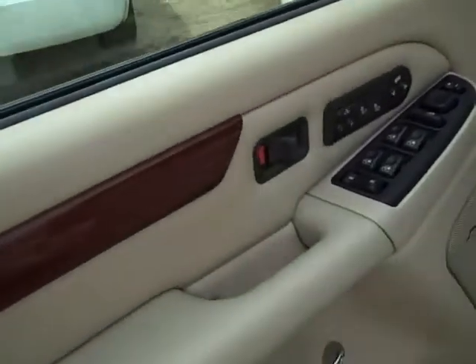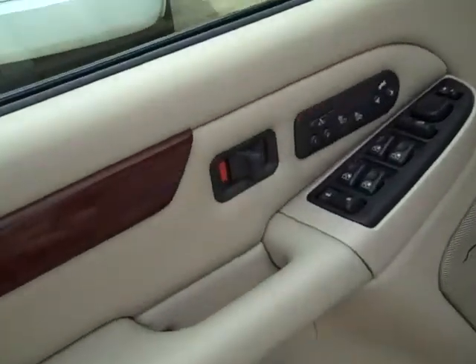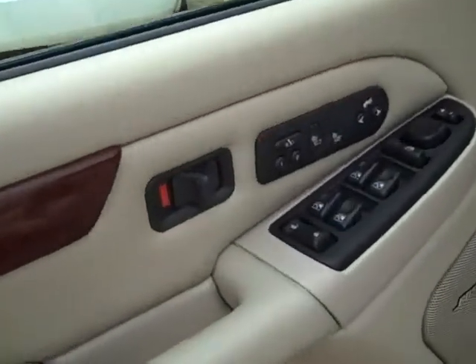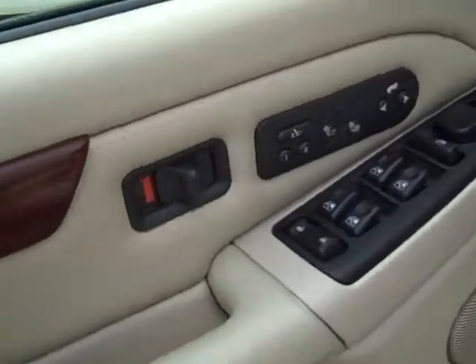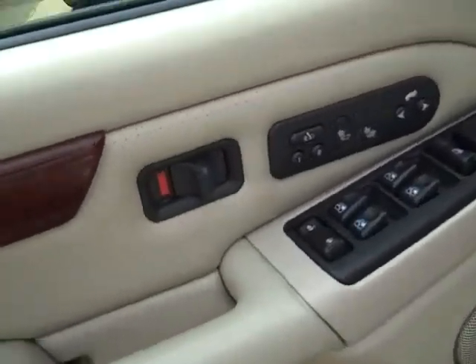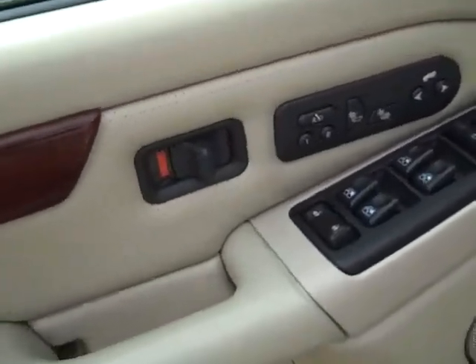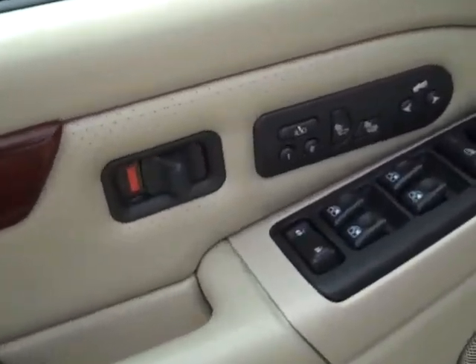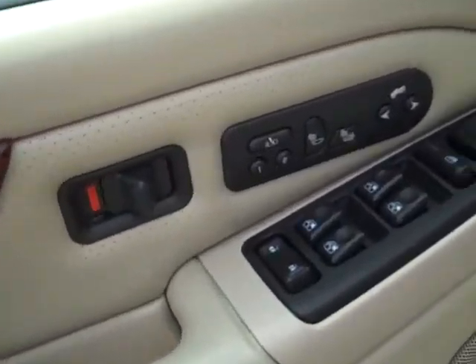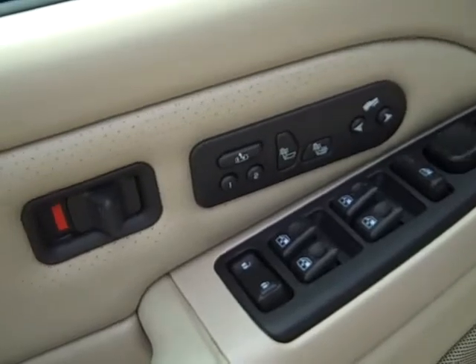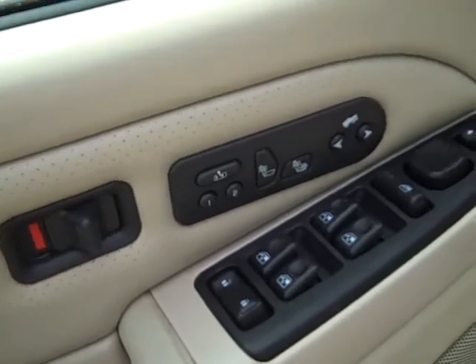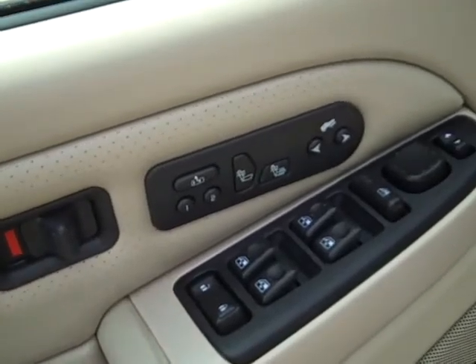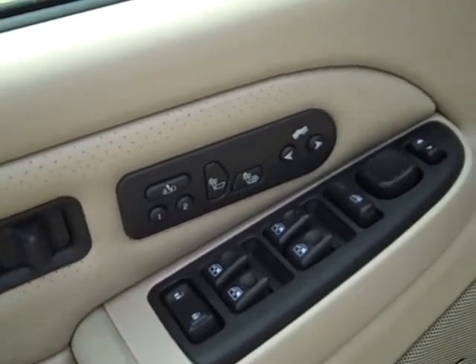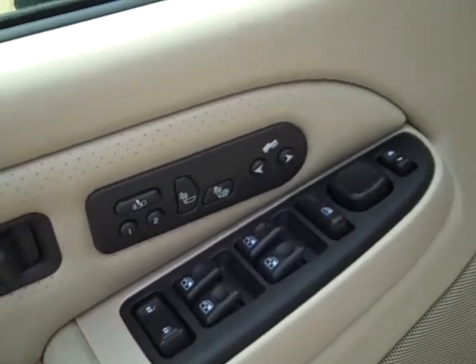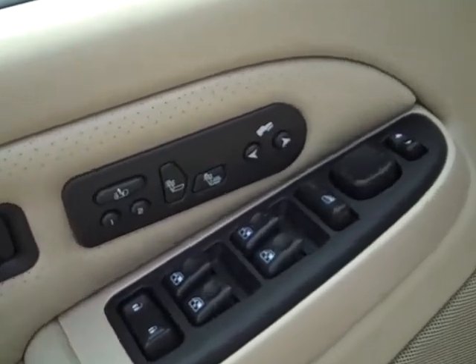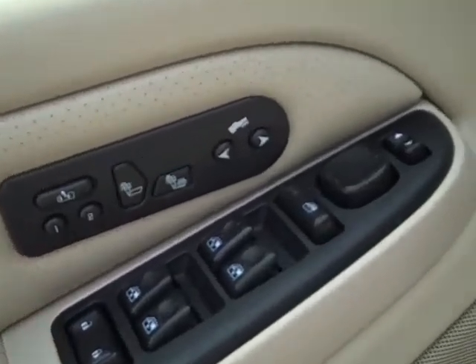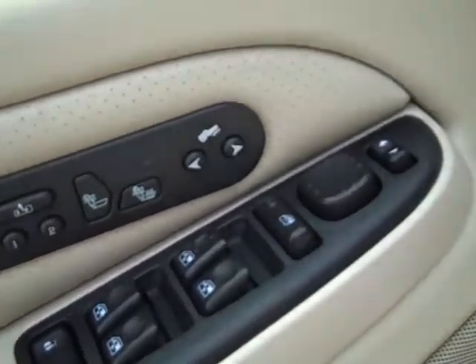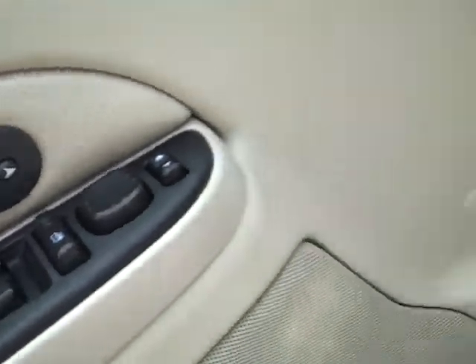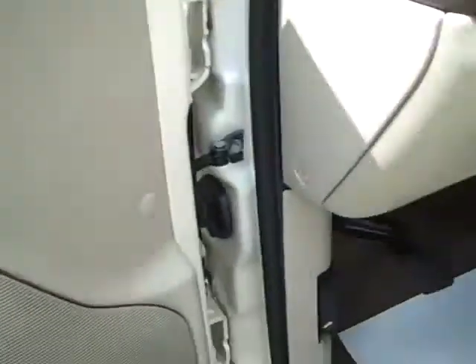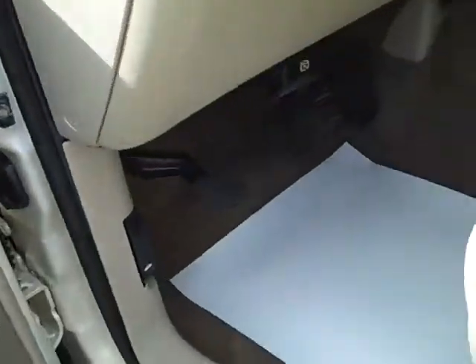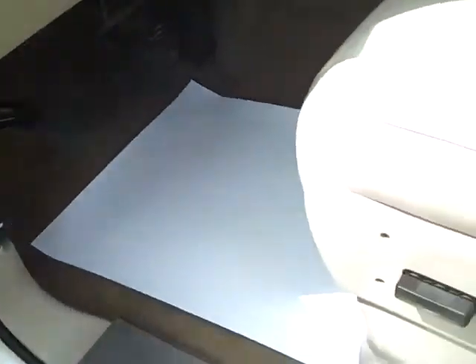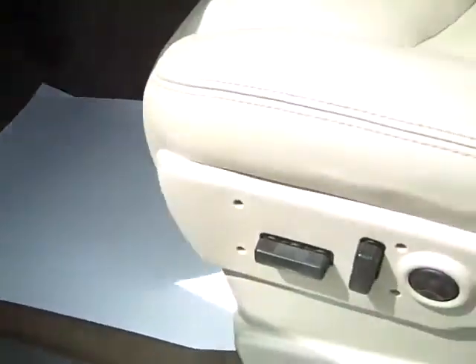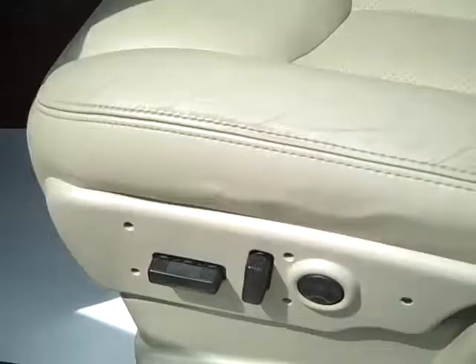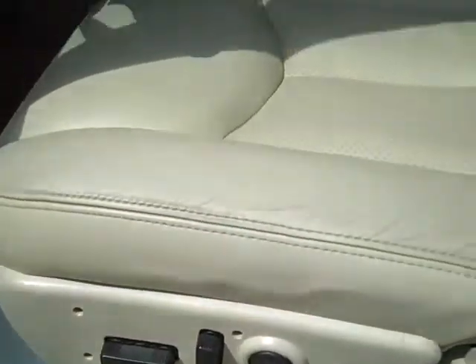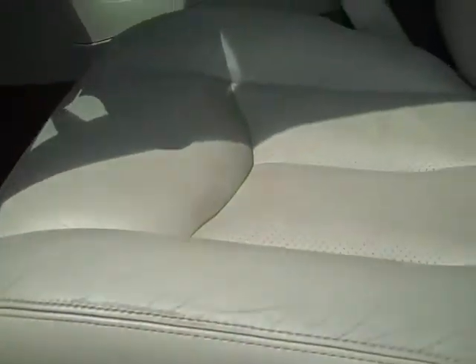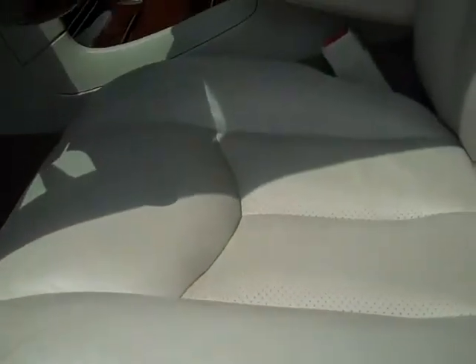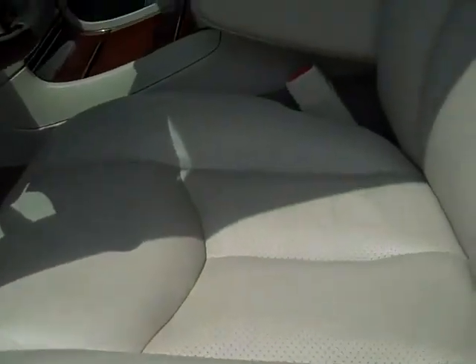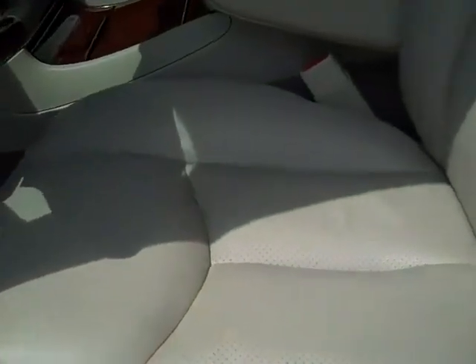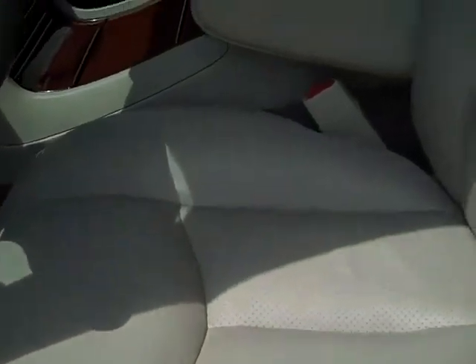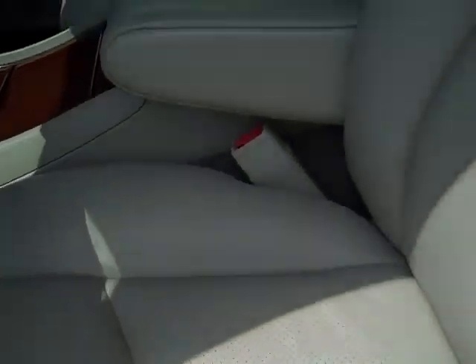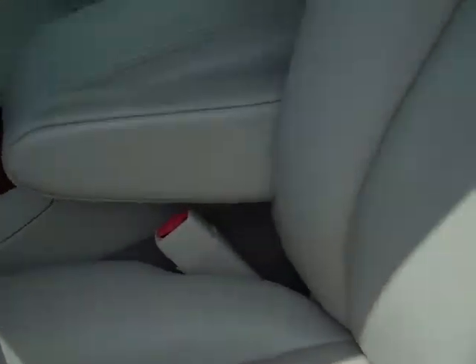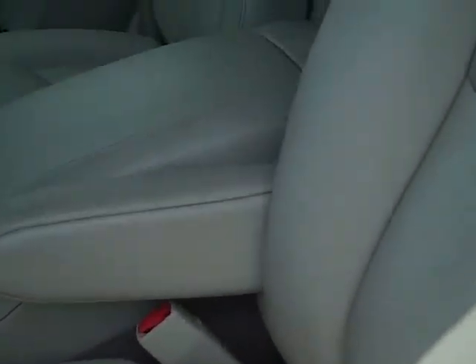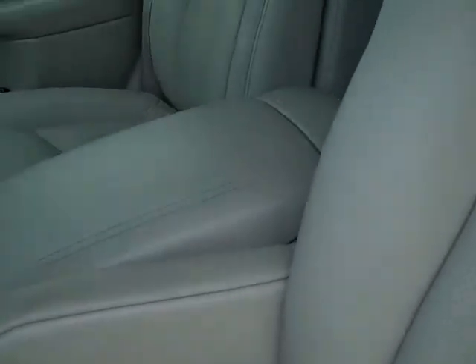It's got all the power windows, locks, heated seats, power pedals. Power seats on both sides. Leather.